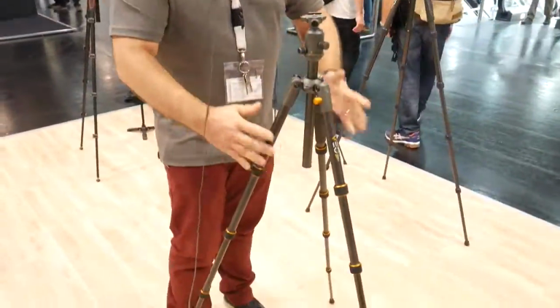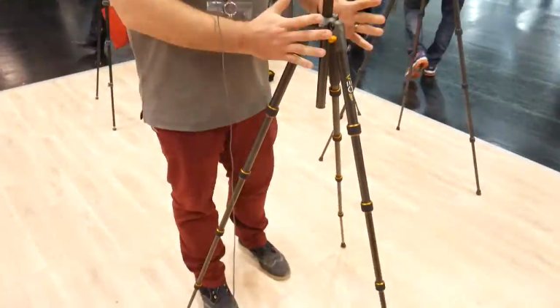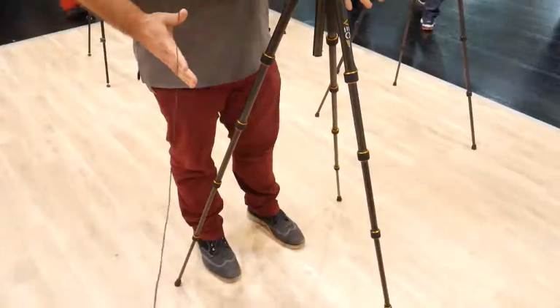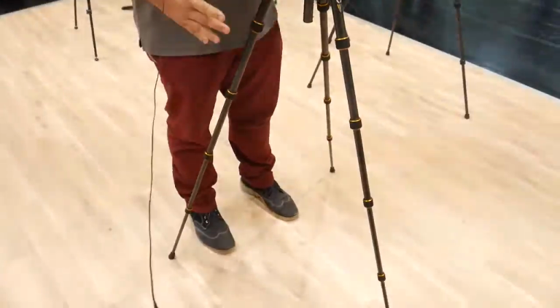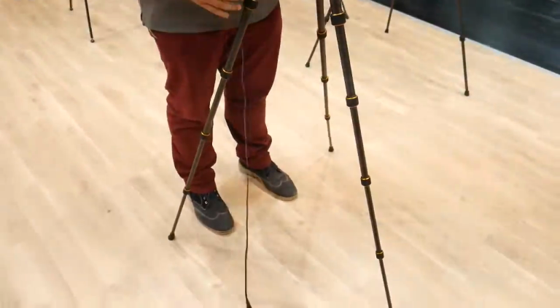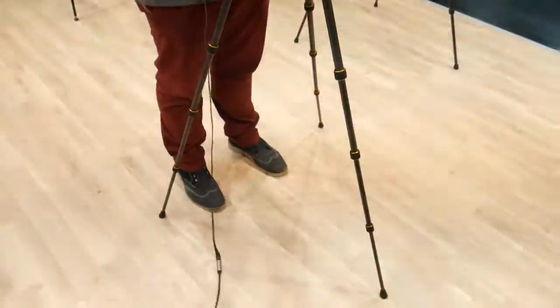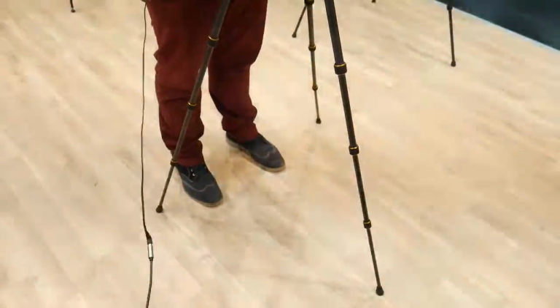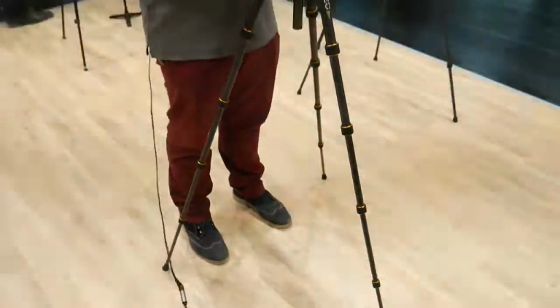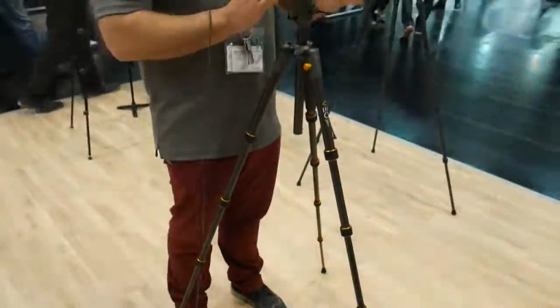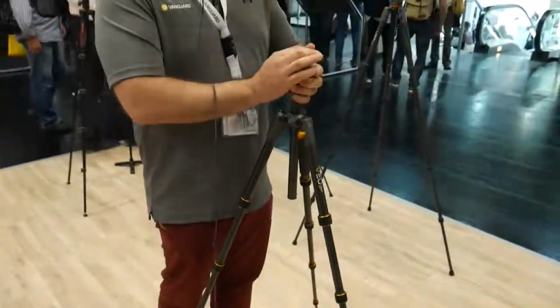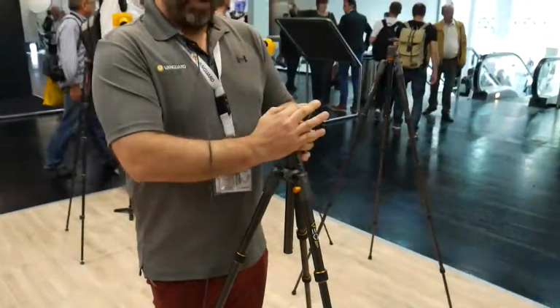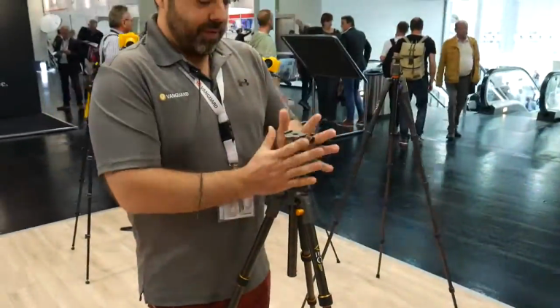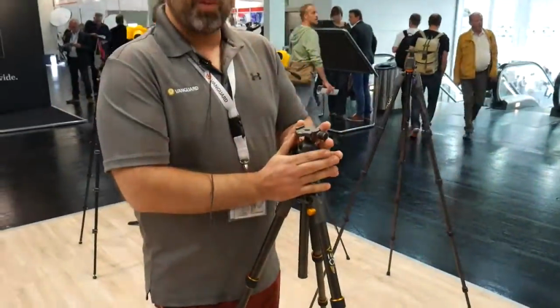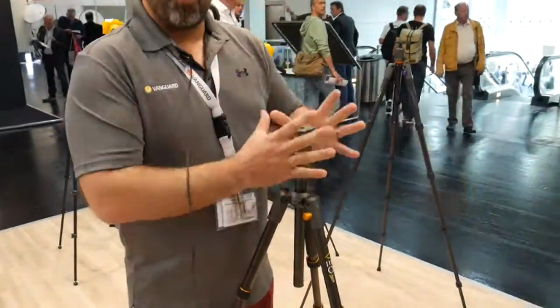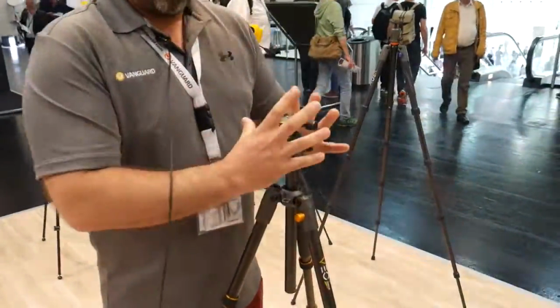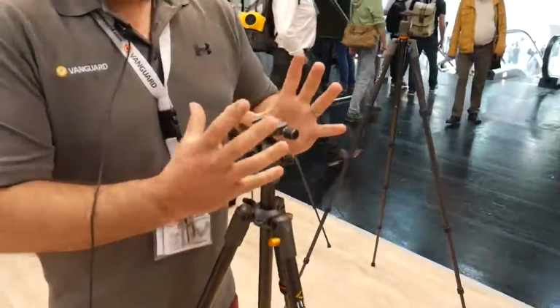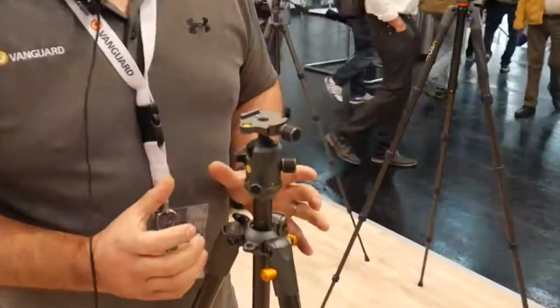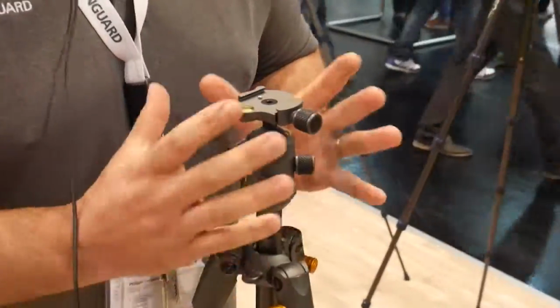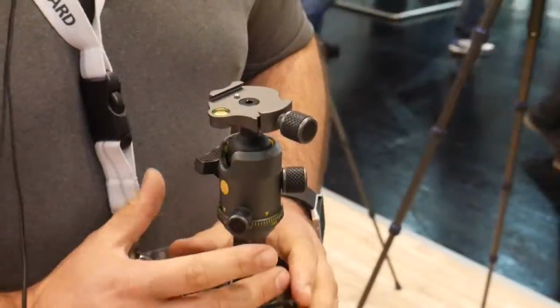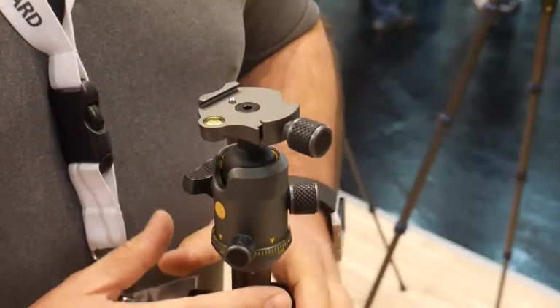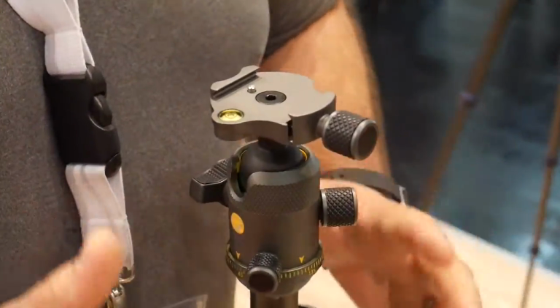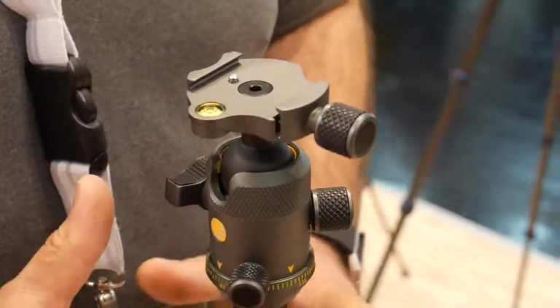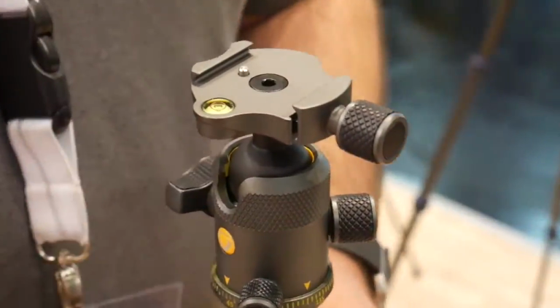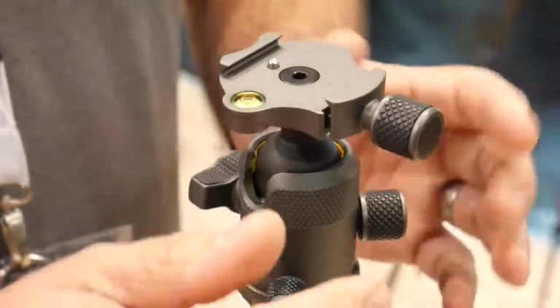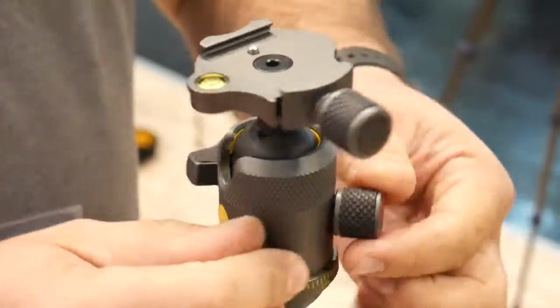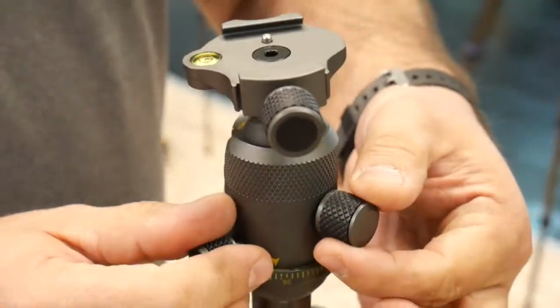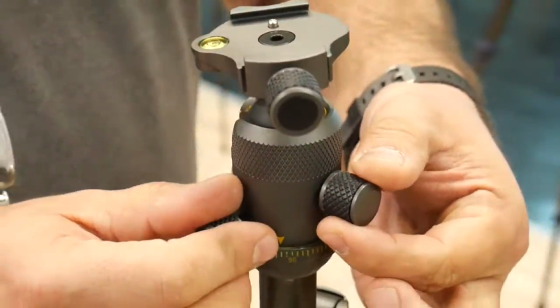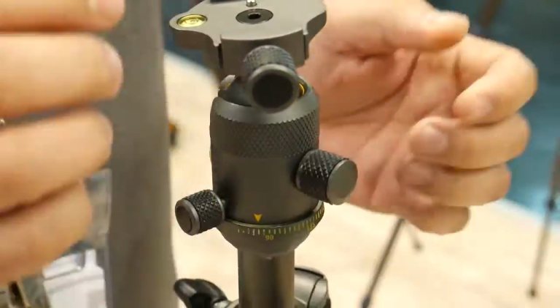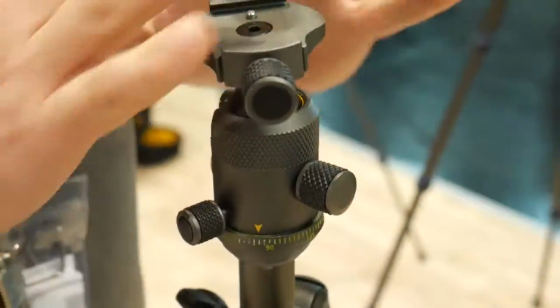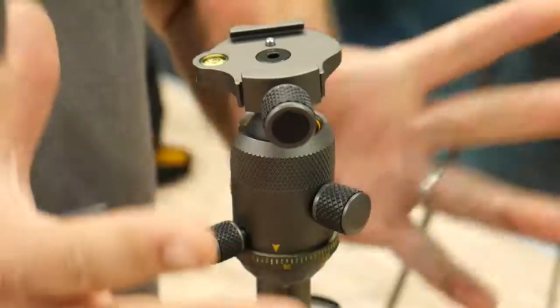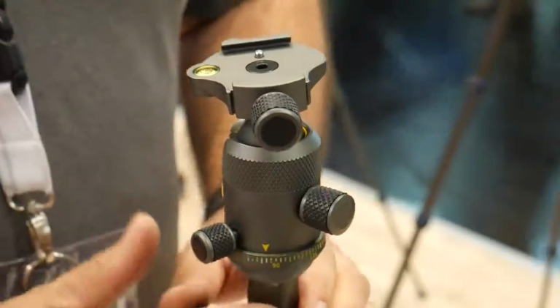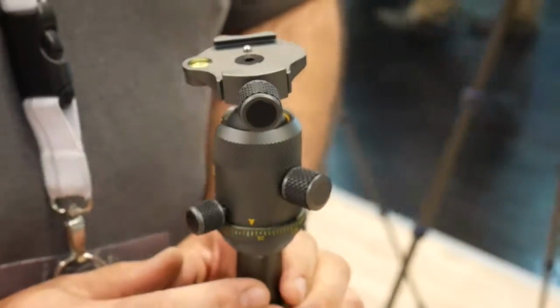And it's done, ready to take the pictures. We have a very small compact head that can still handle 6 to 8 kilos with friction control, and that's very easy to use.